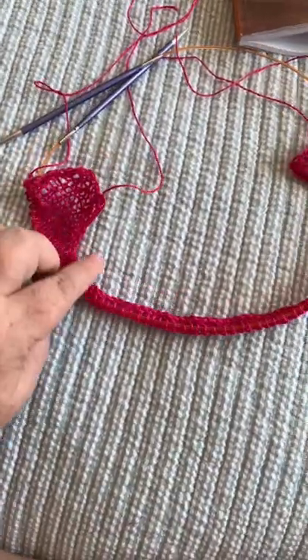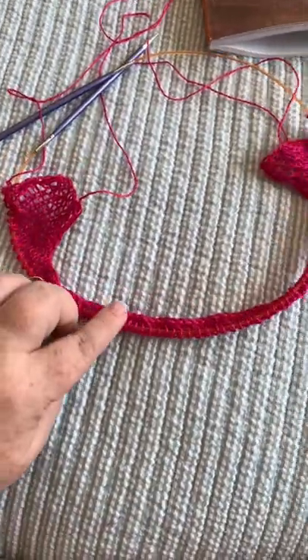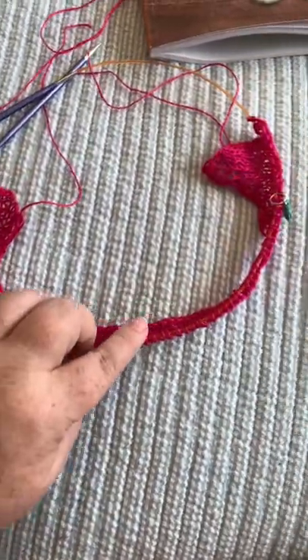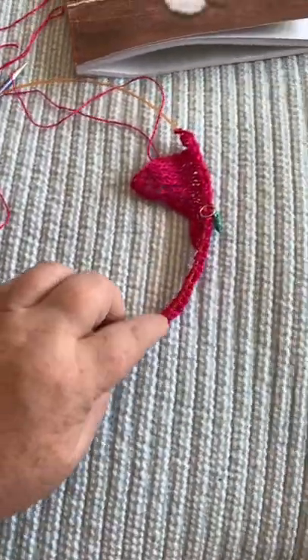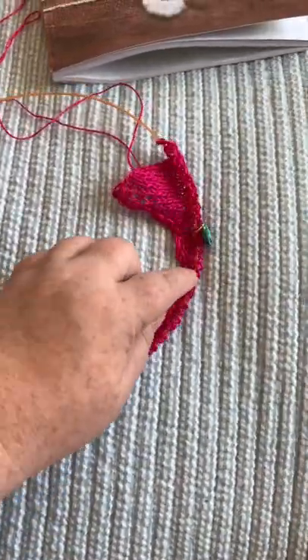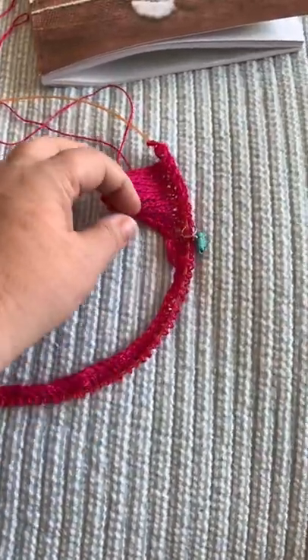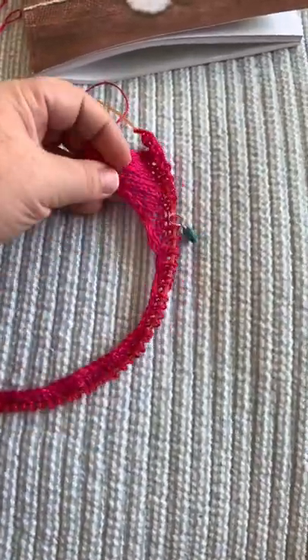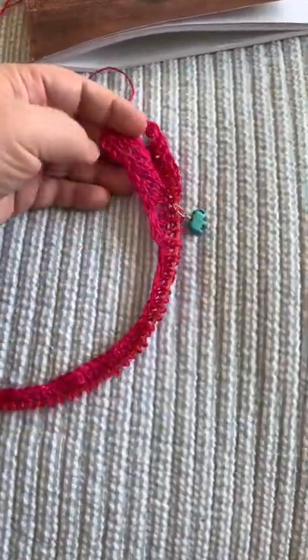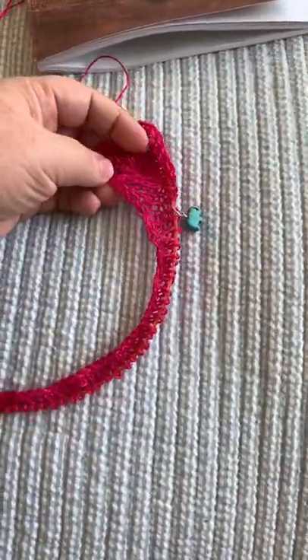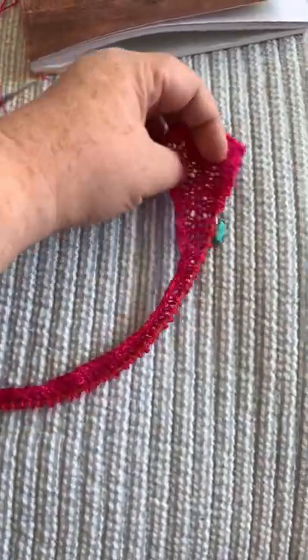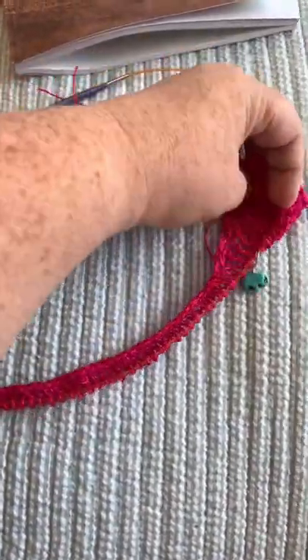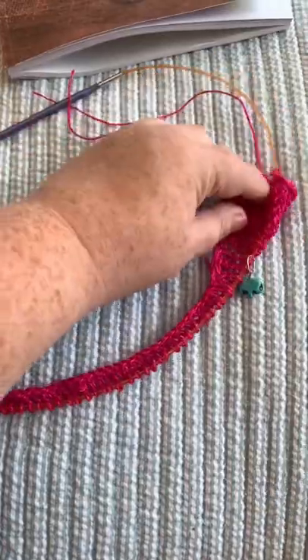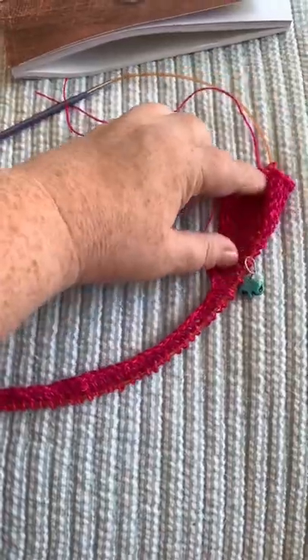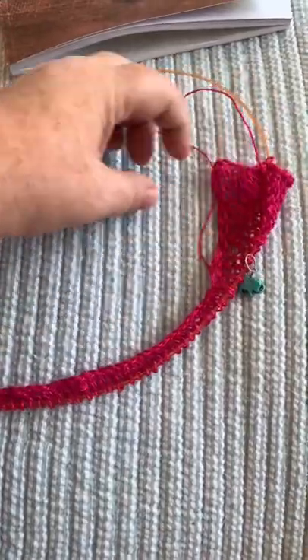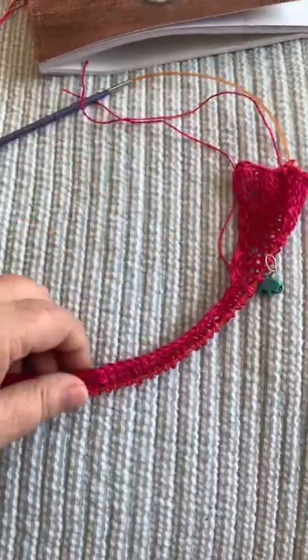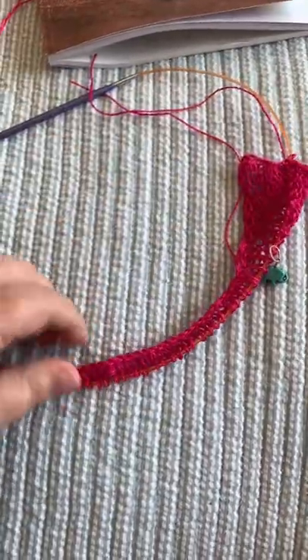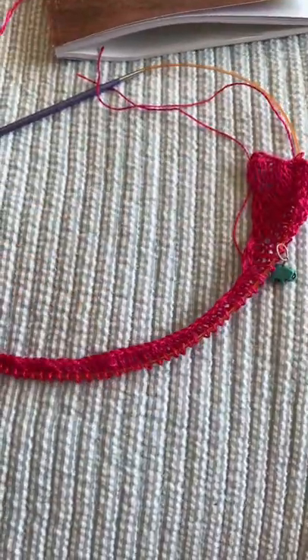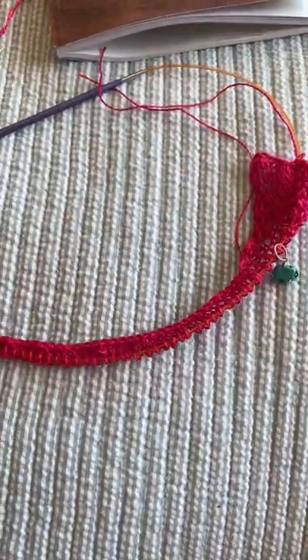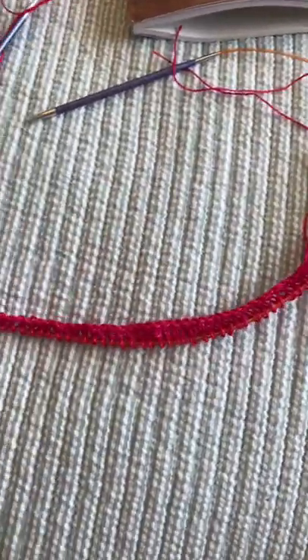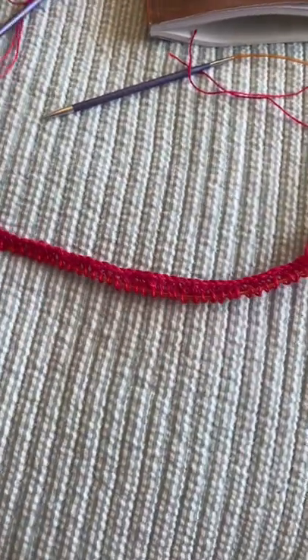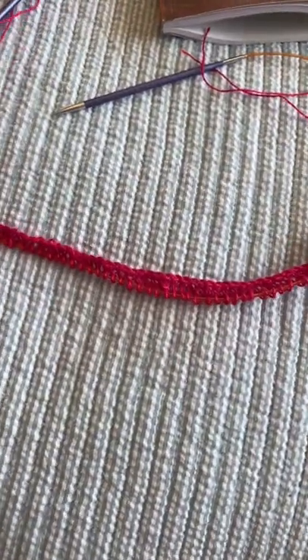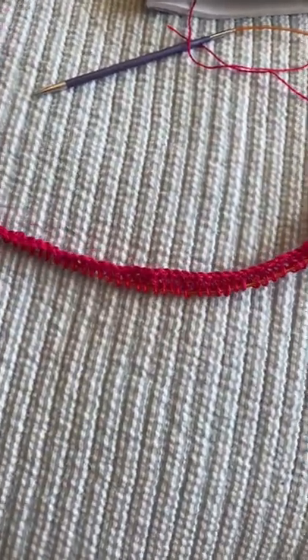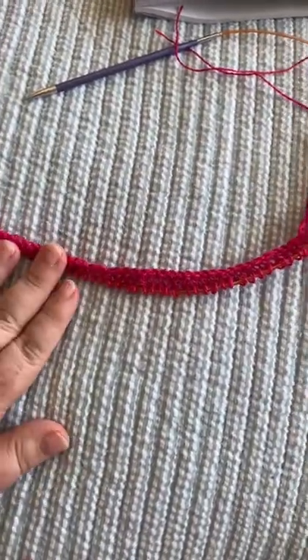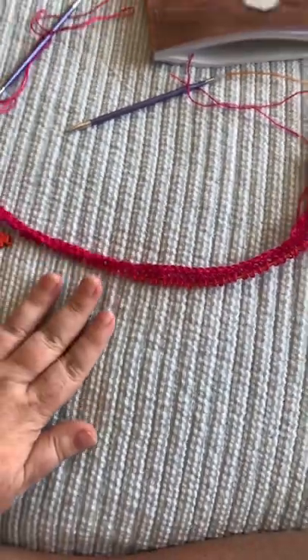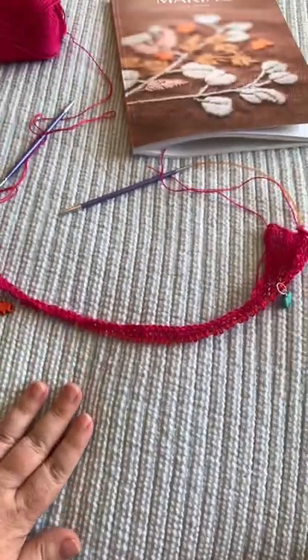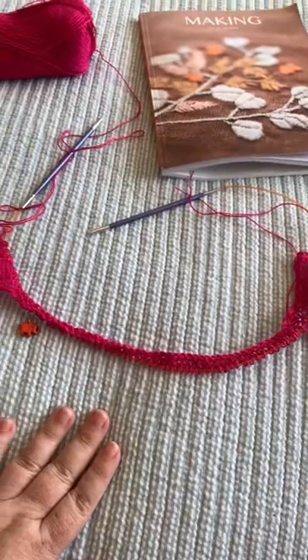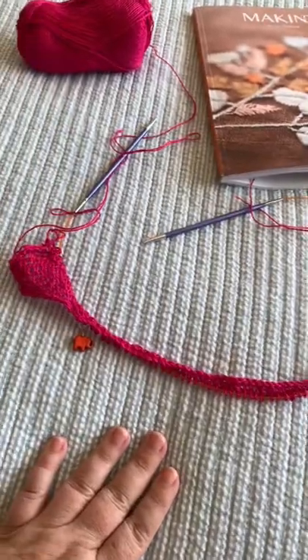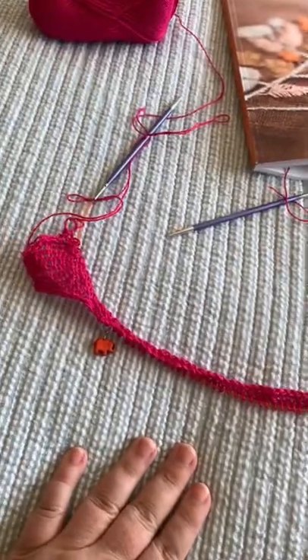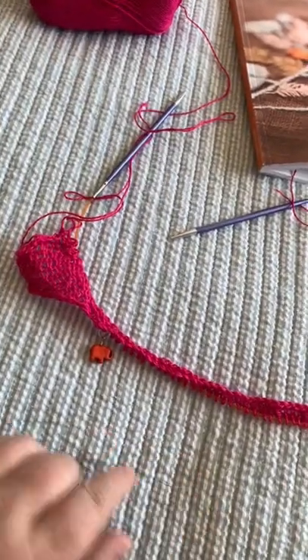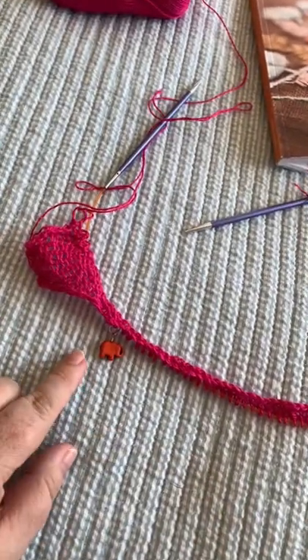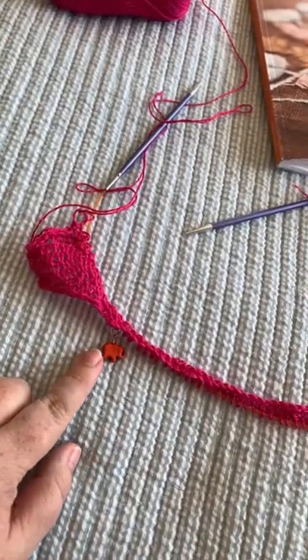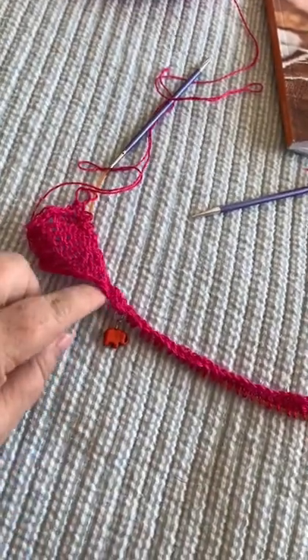And then this is the front, and then this is going to attach to the shoulder here. And this is like the neckline, I think. I put on my stitch markers.